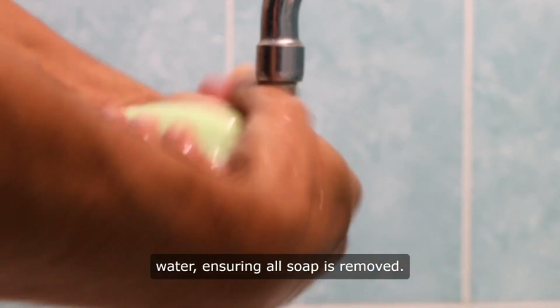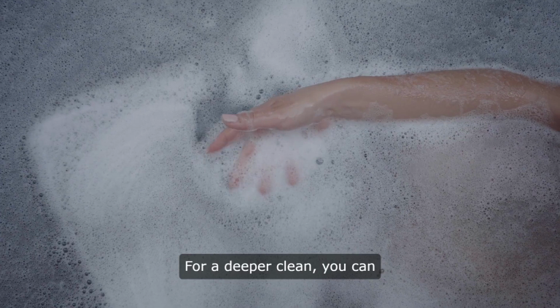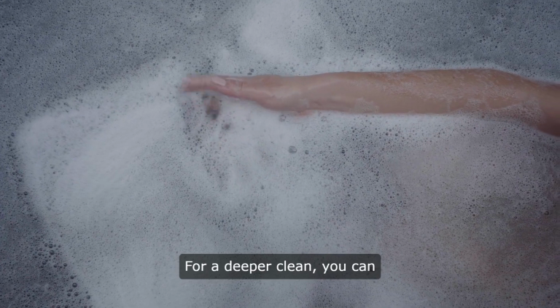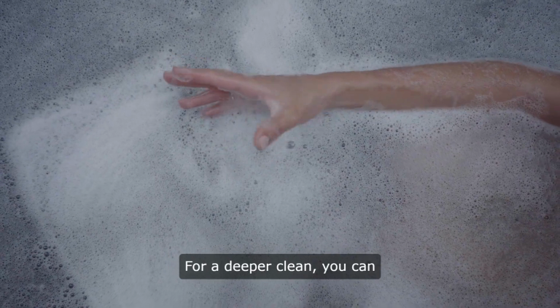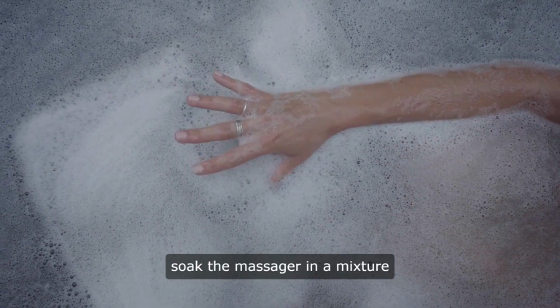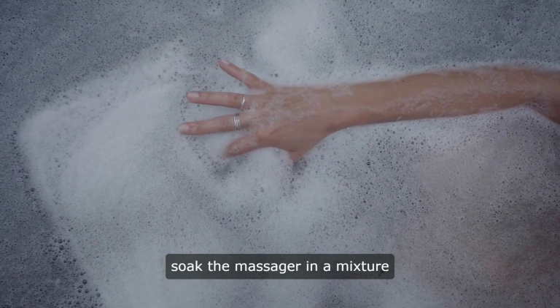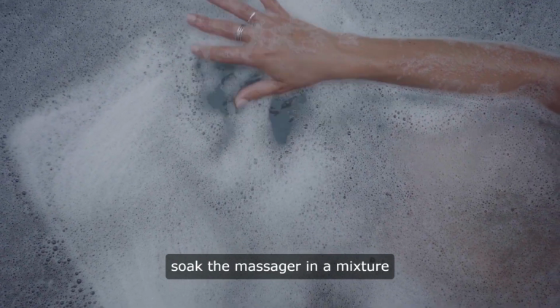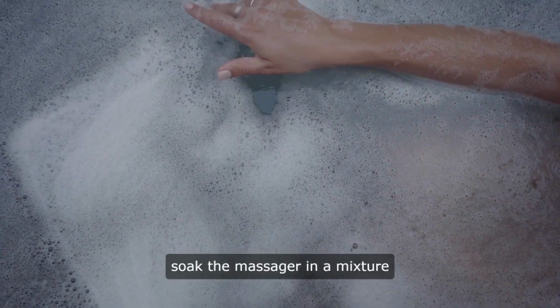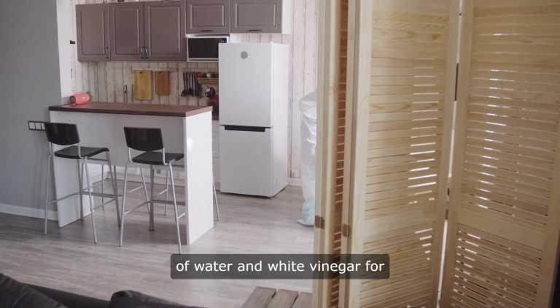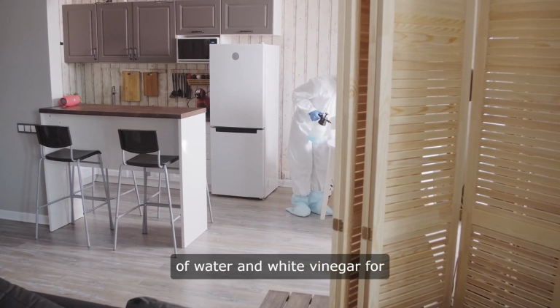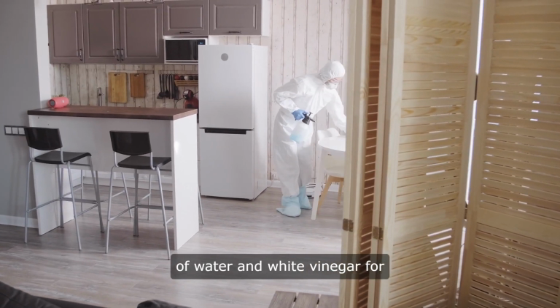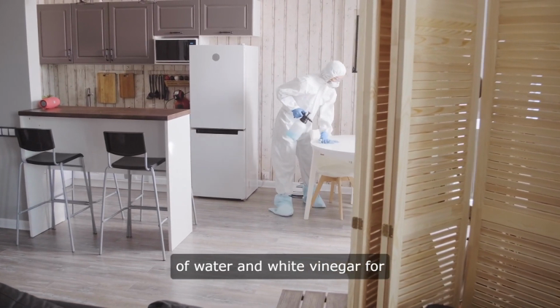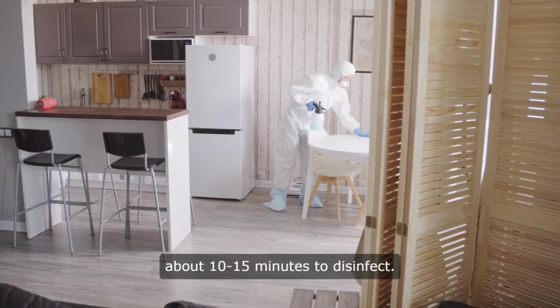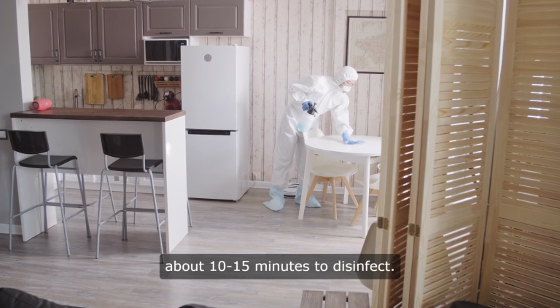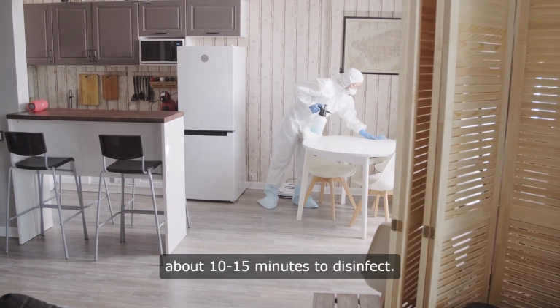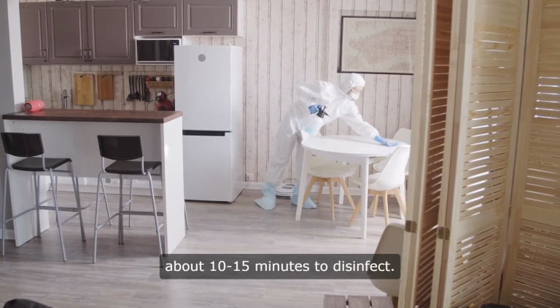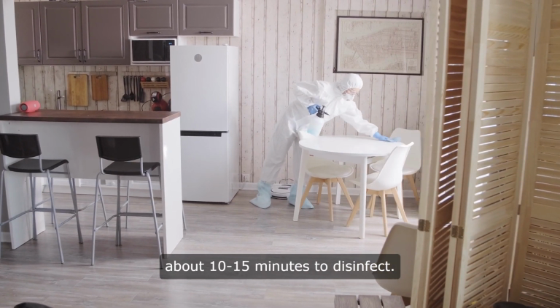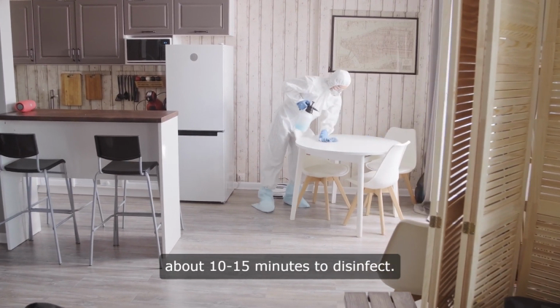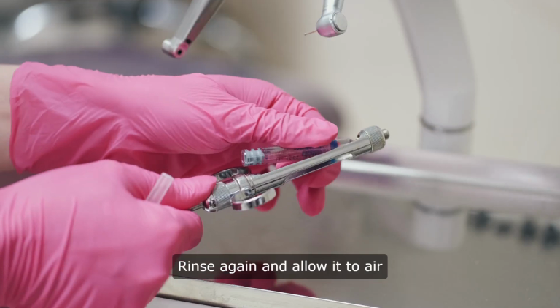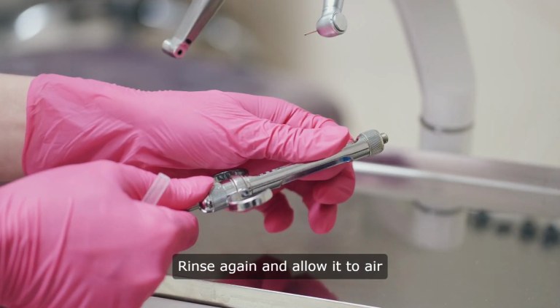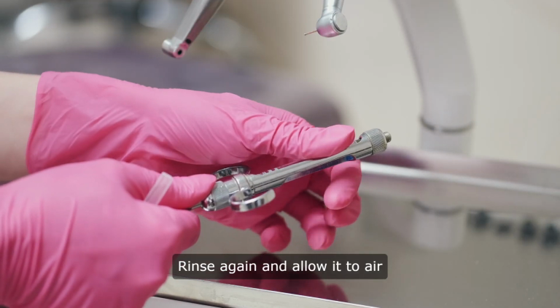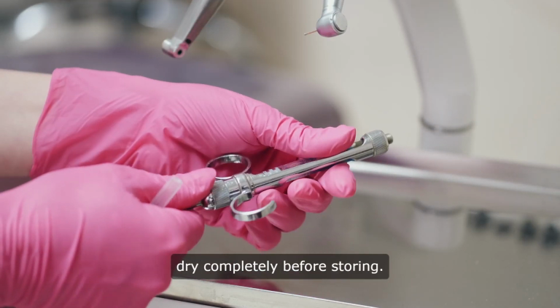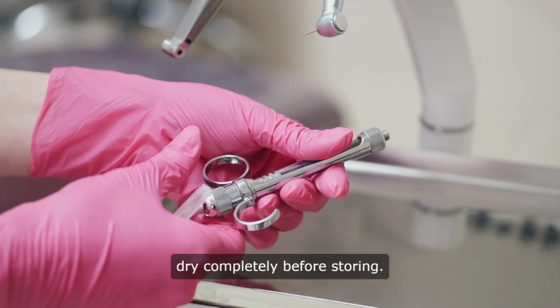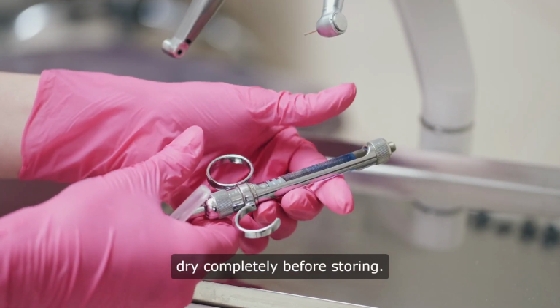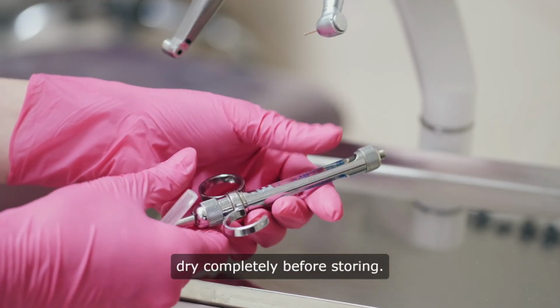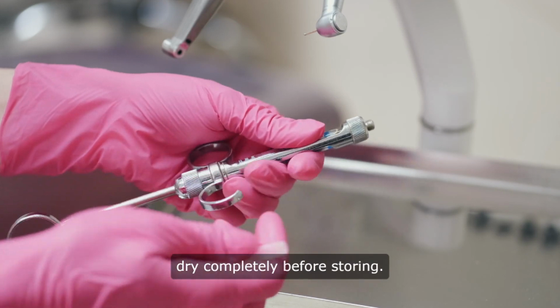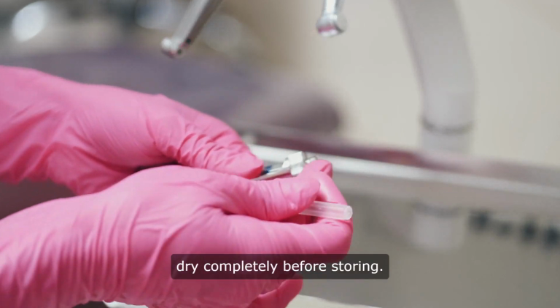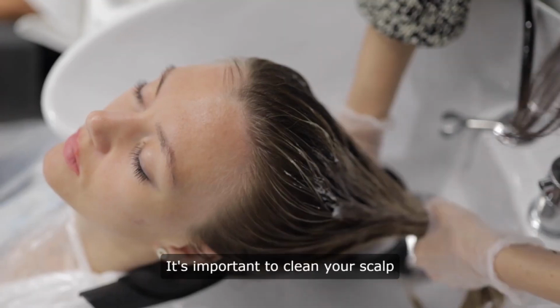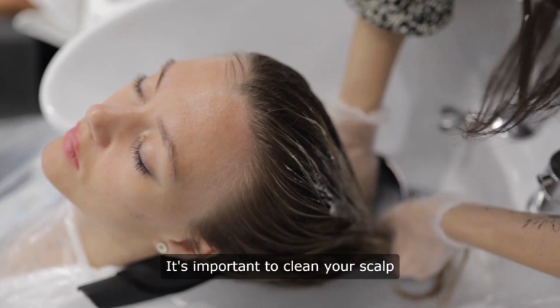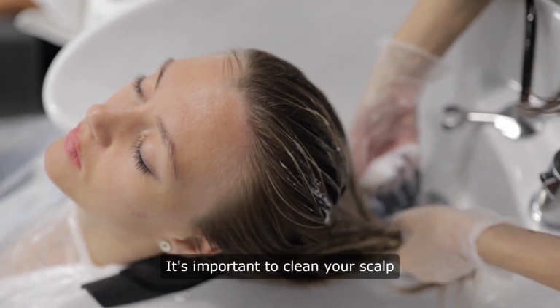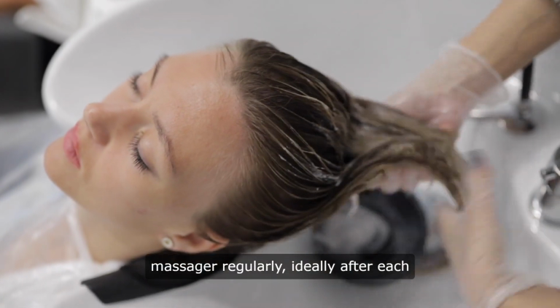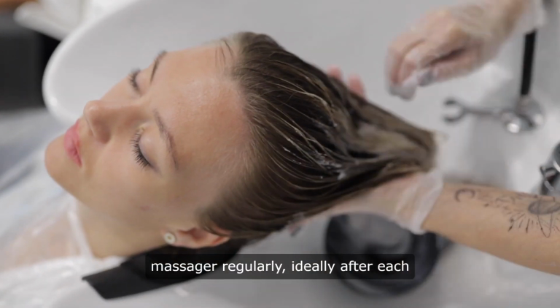For a deeper clean, you can soak the massager in a mixture of water and white vinegar for about 10 to 15 minutes to disinfect. Rinse again and allow it to air dry completely before storing.